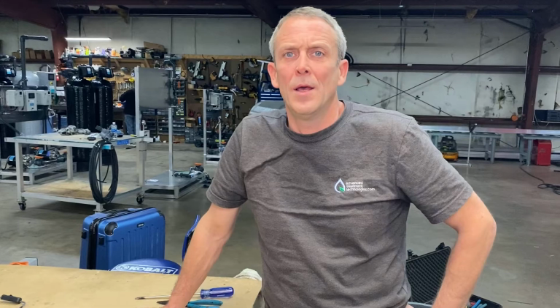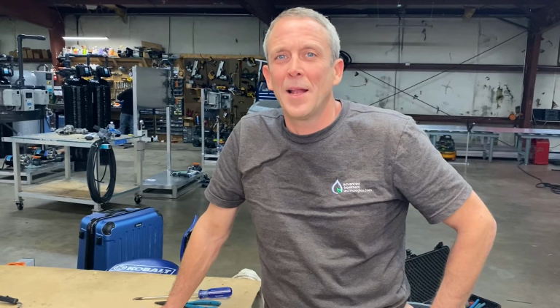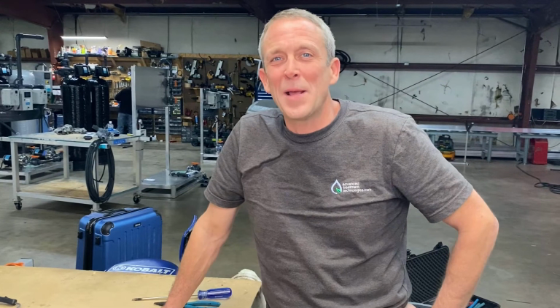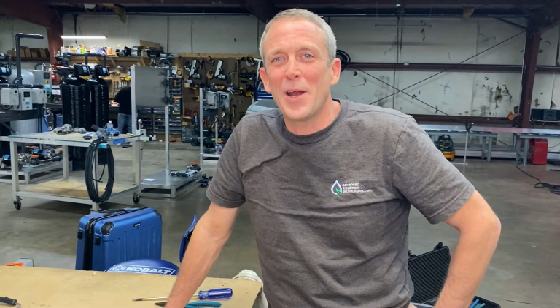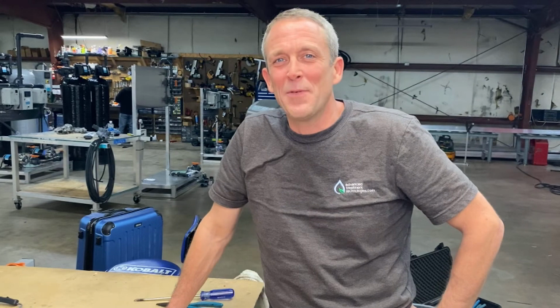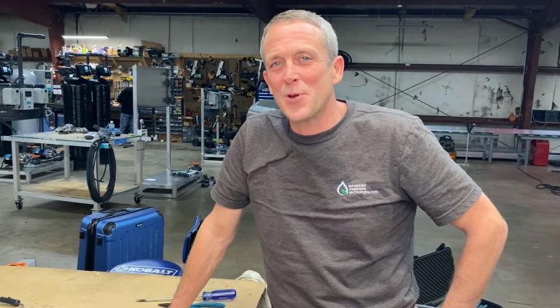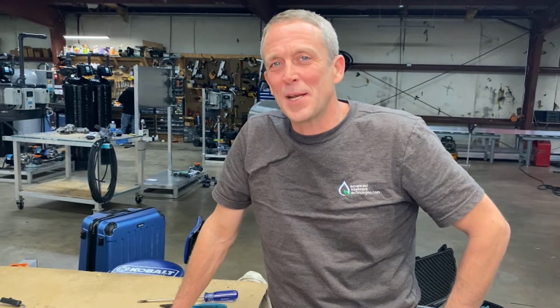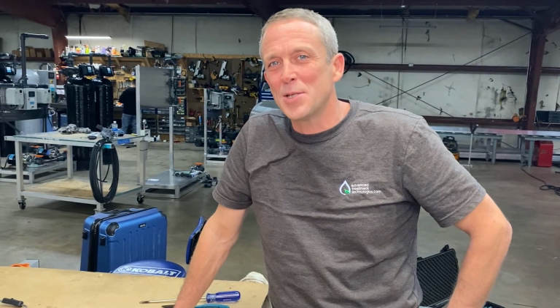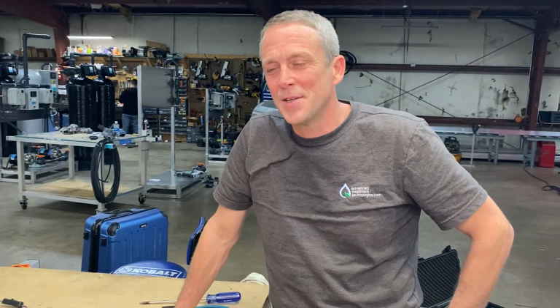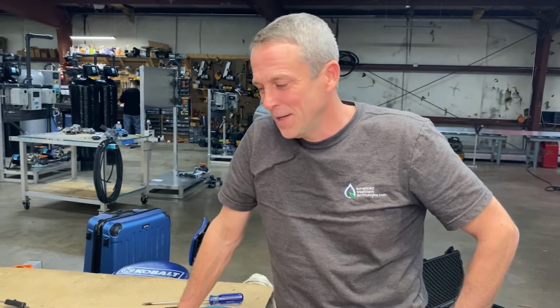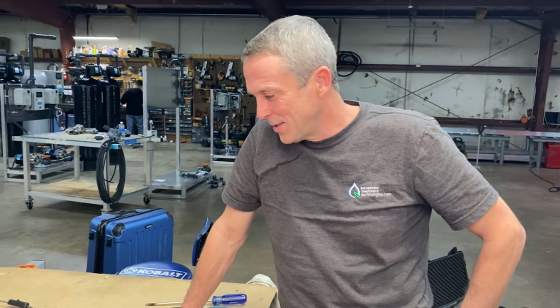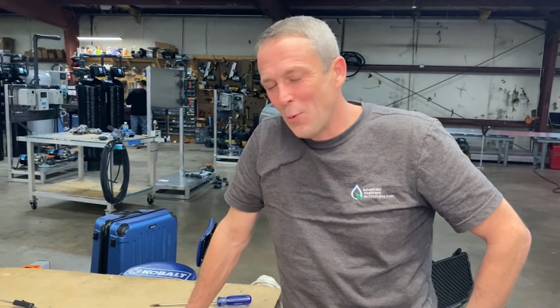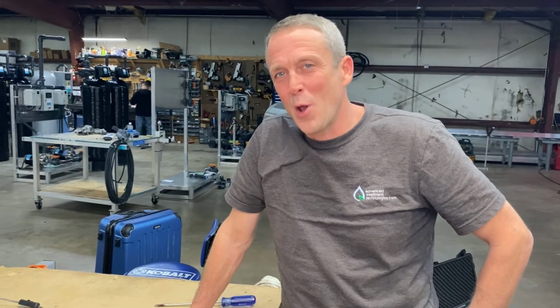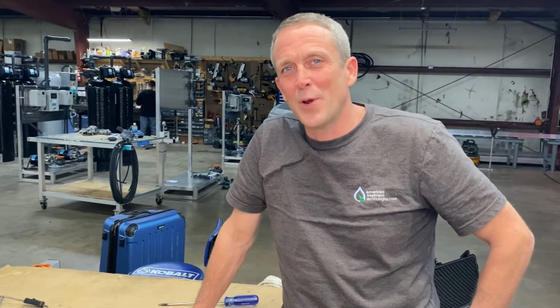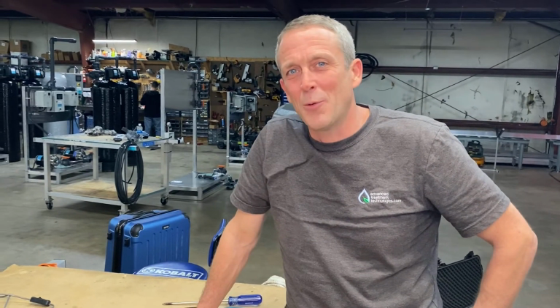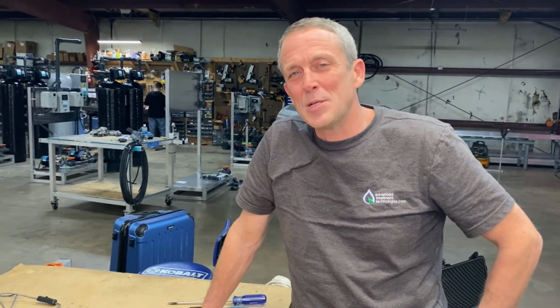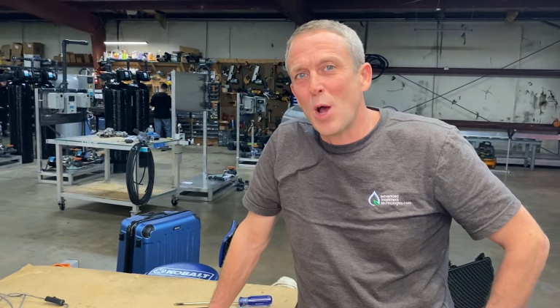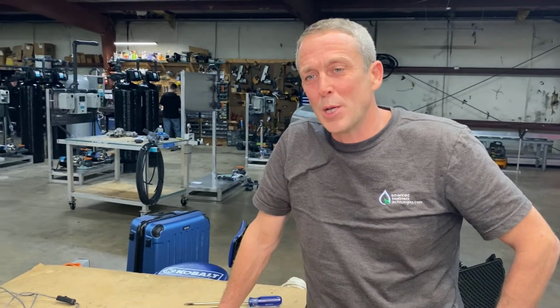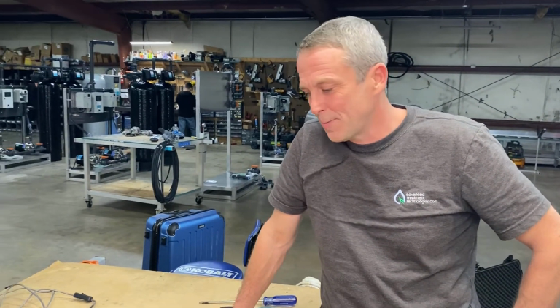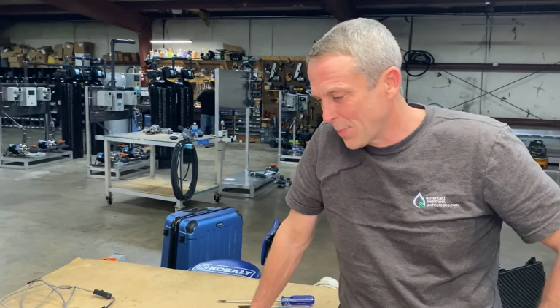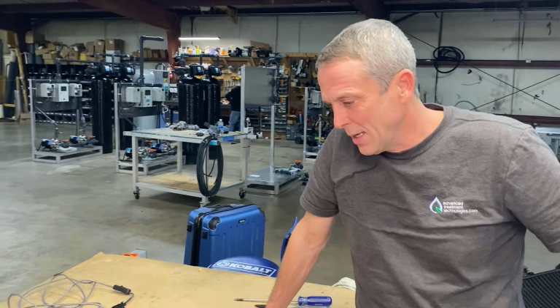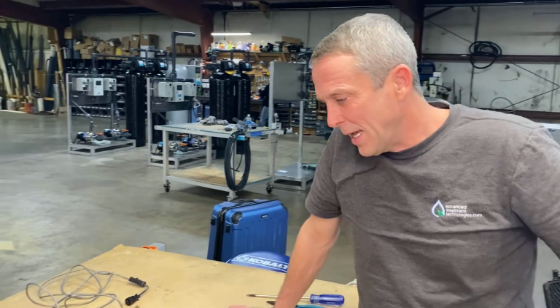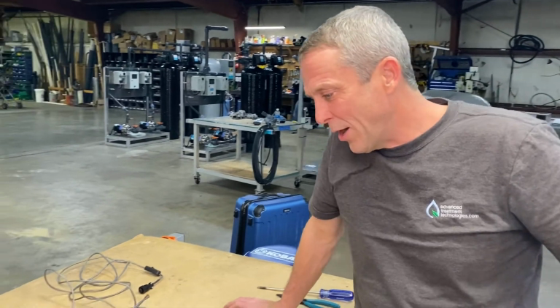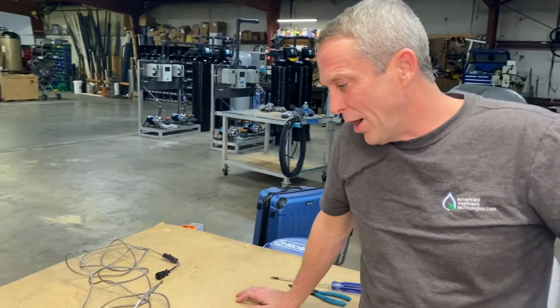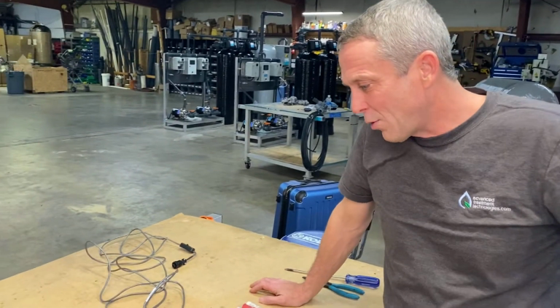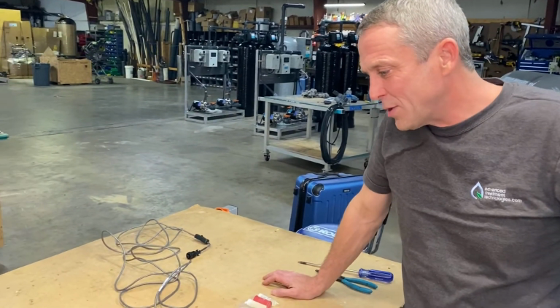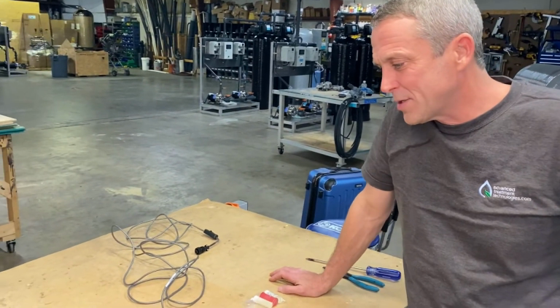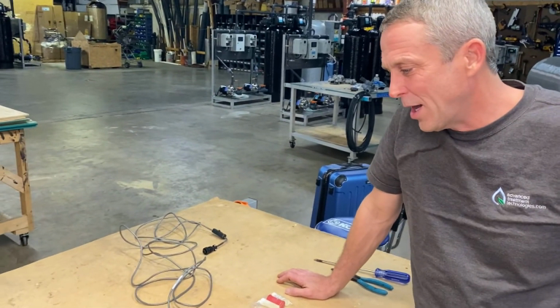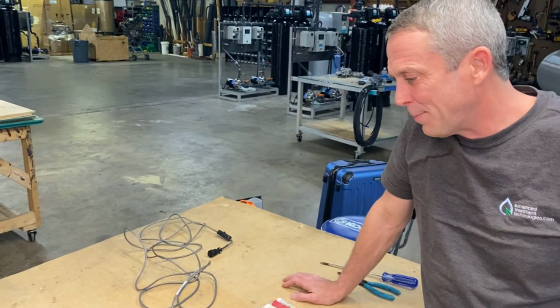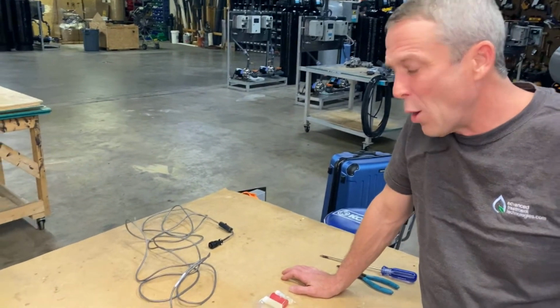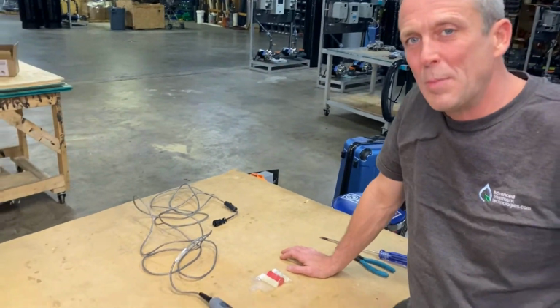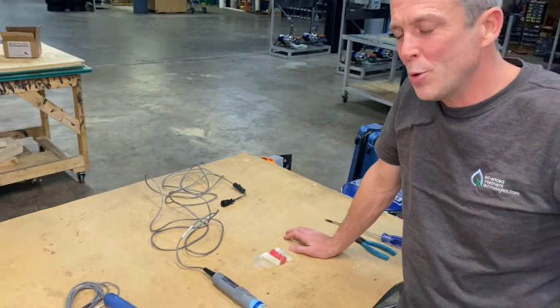Hello, my name is Craig with Advanced Treatment Technologies. Today we want to go over replacing a salt bridge in our Aquametrics ORP probes.